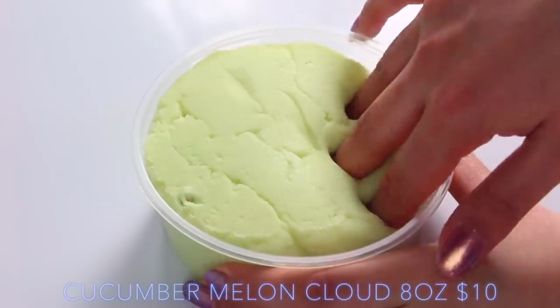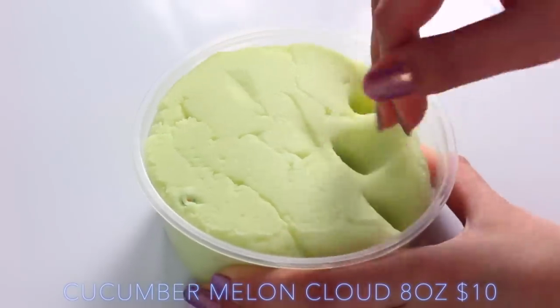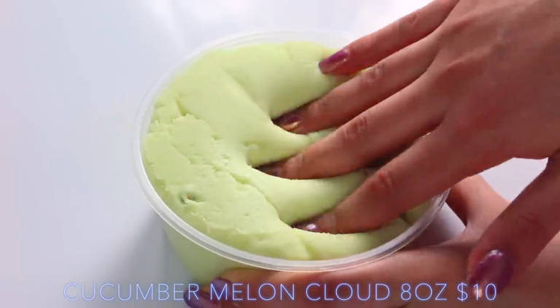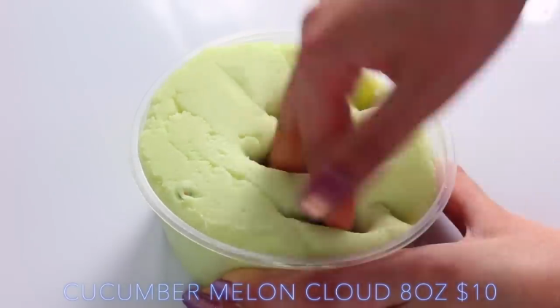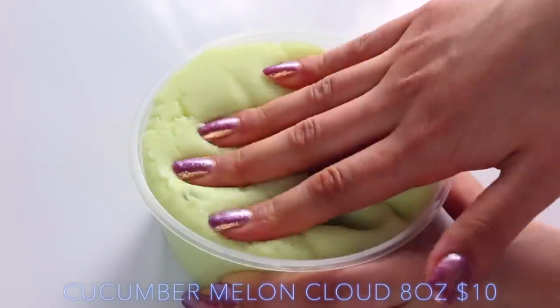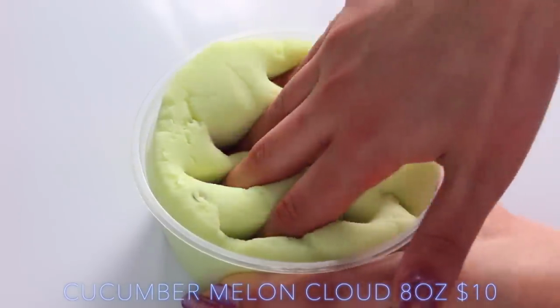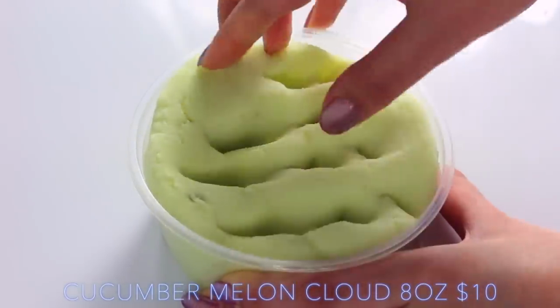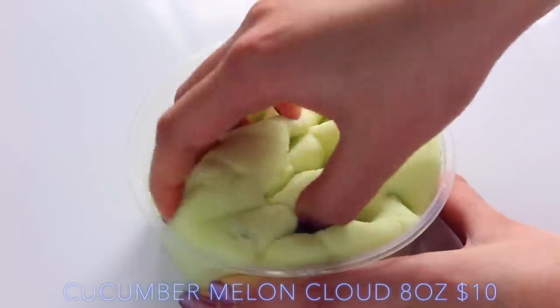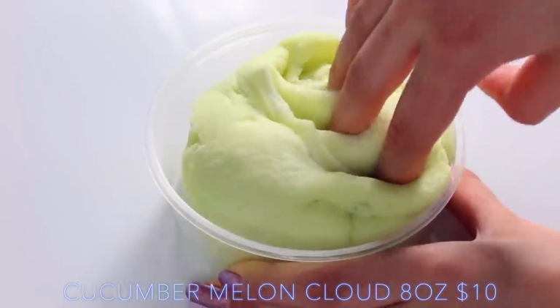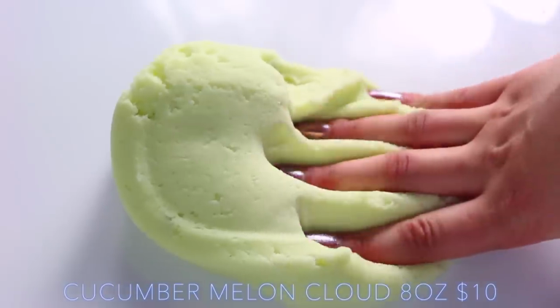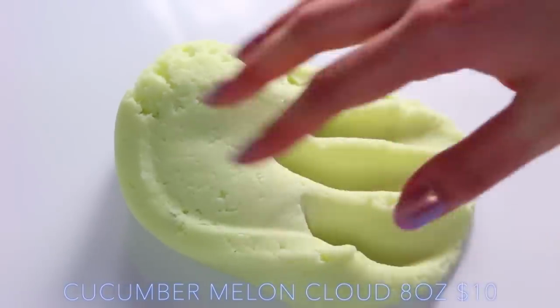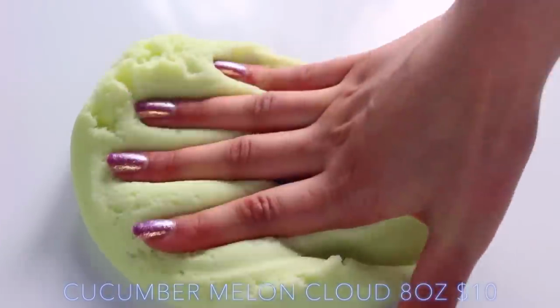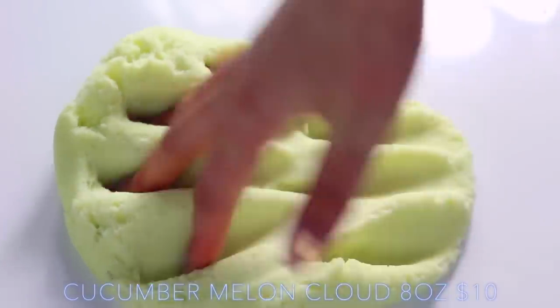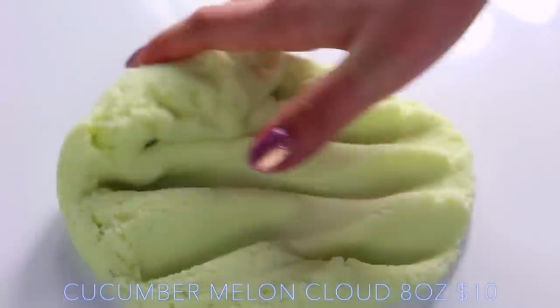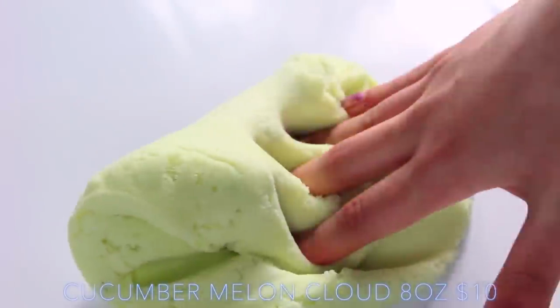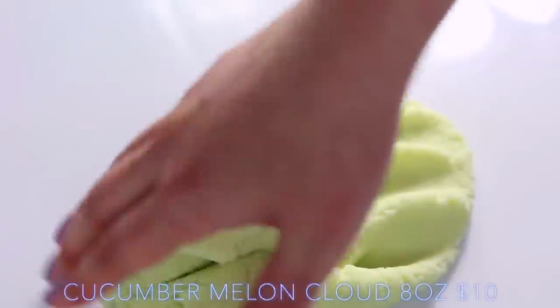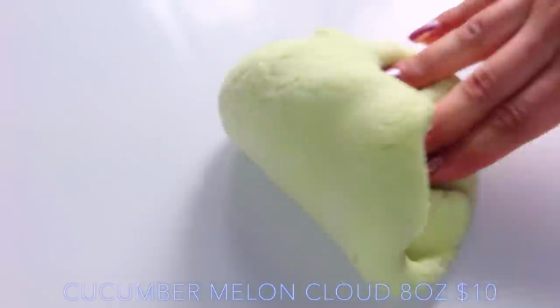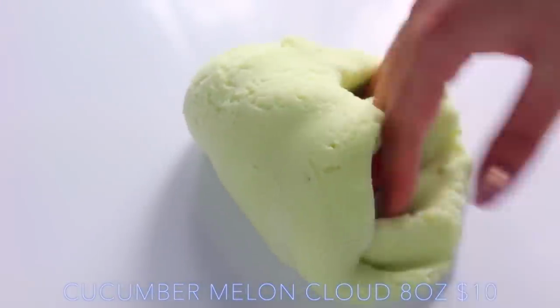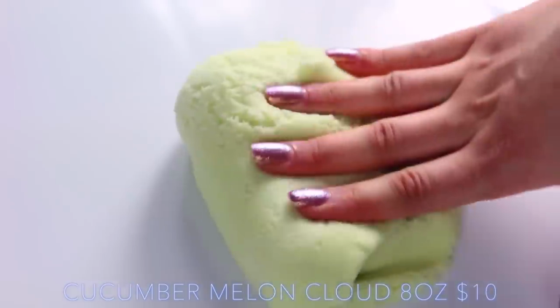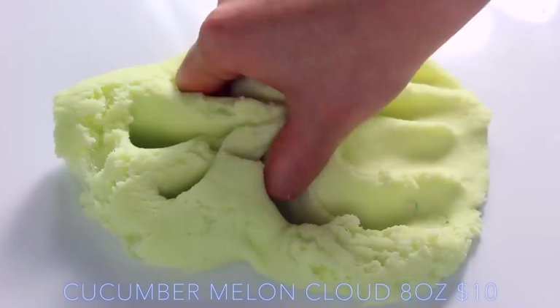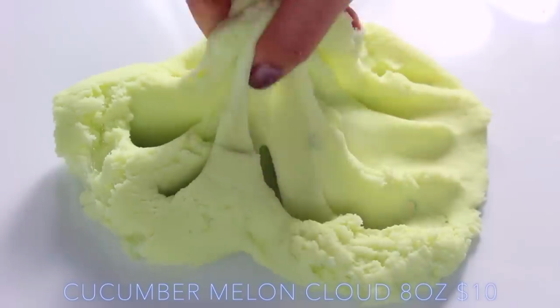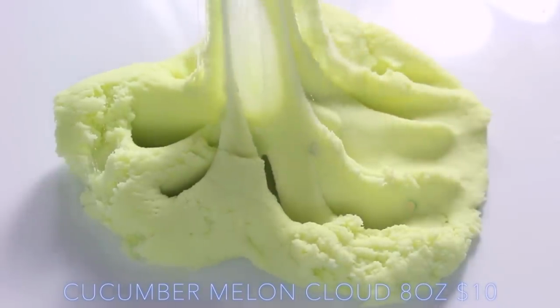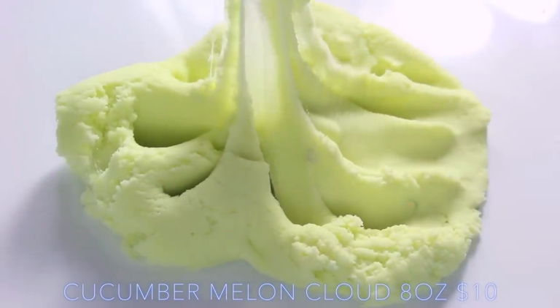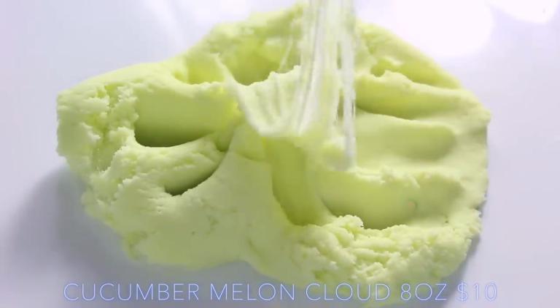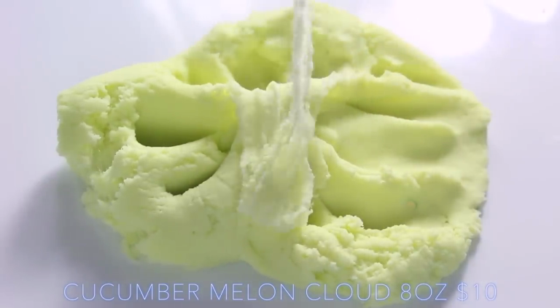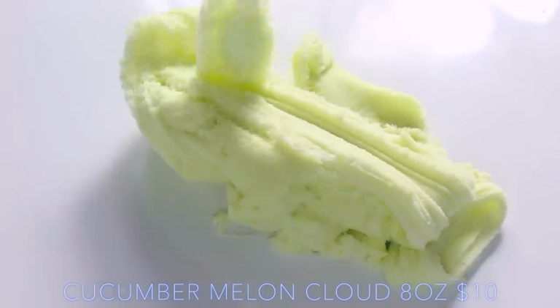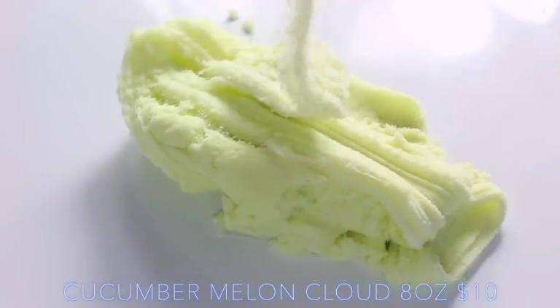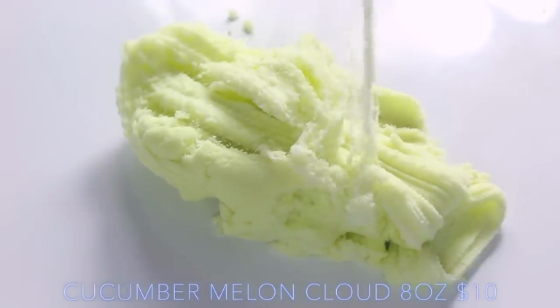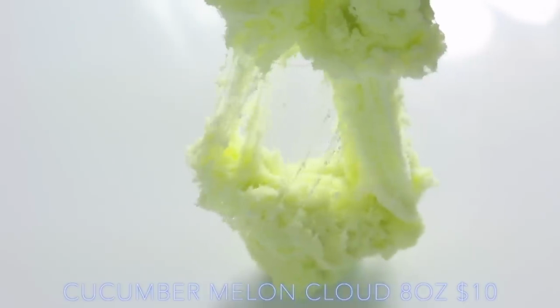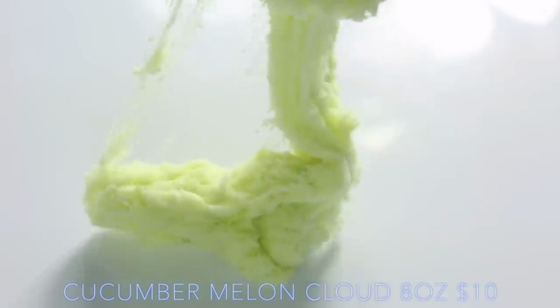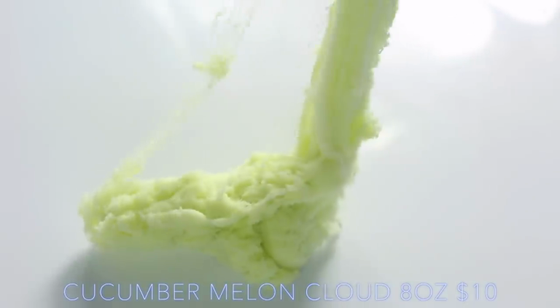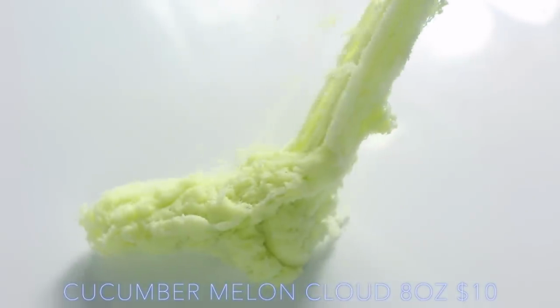Cucumber Melon Cloud smells so fresh — it kind of smells like one of those drinks you get at the spa and it's just so relaxing. I didn't really find that this had a super cloud texture; it was more of a cloud cream to me. As you can see in this clip, when you pull it up, it doesn't fall really smoothly — it falls kind of all in one.